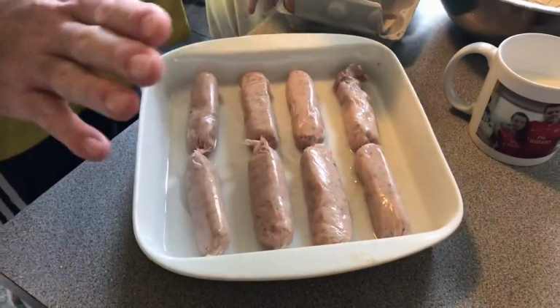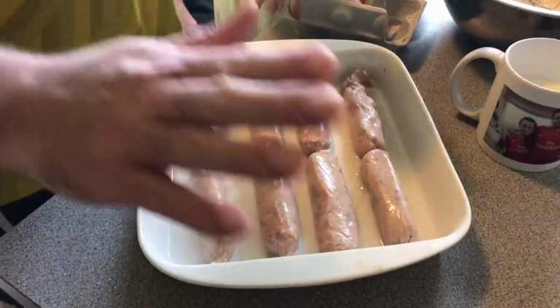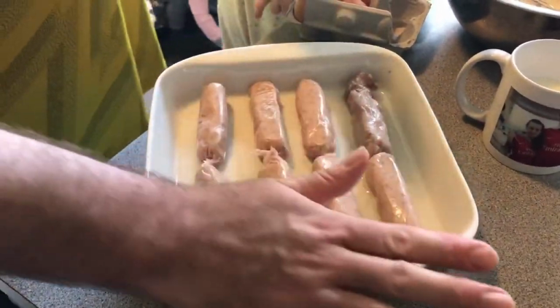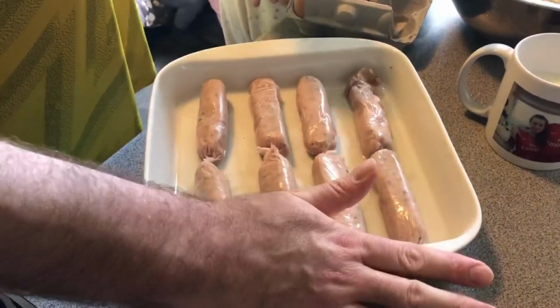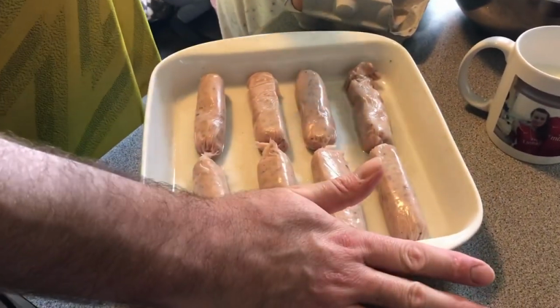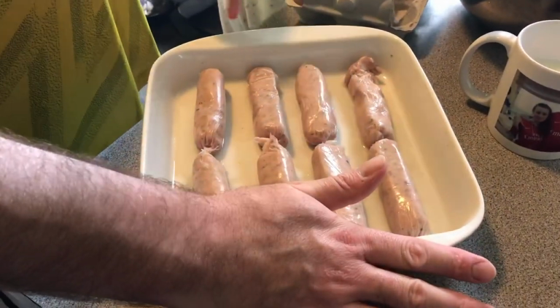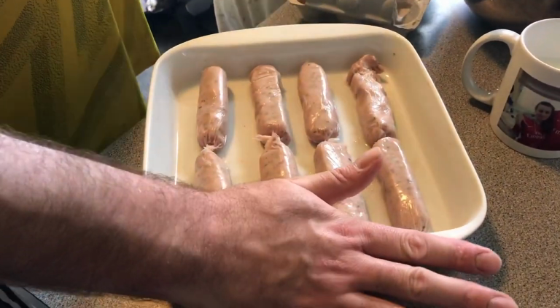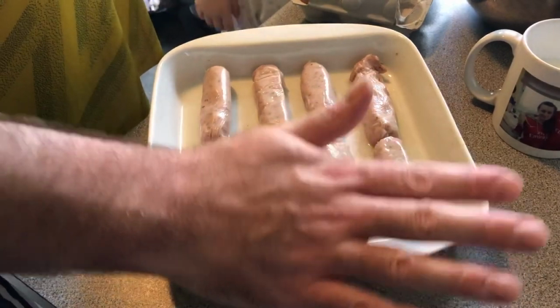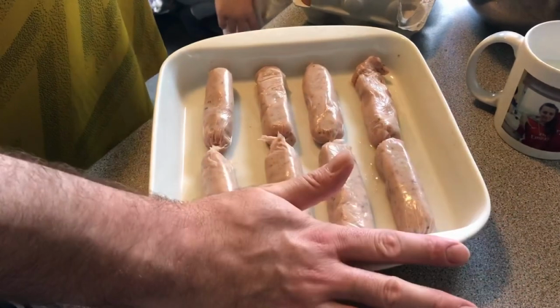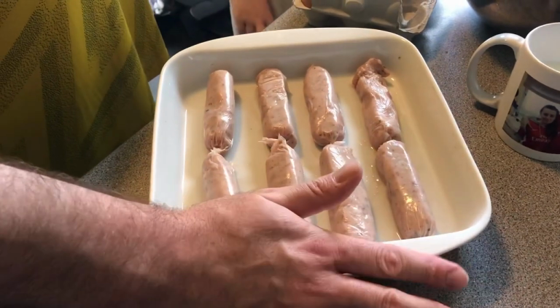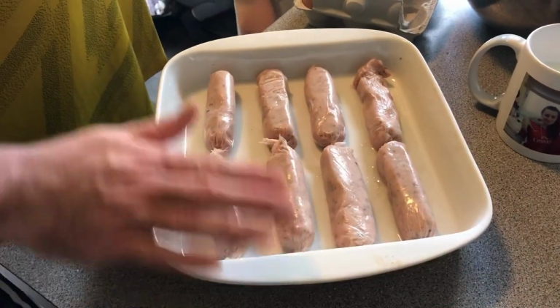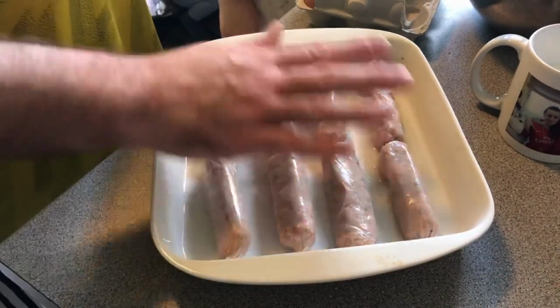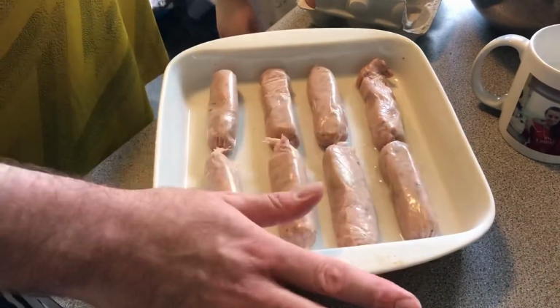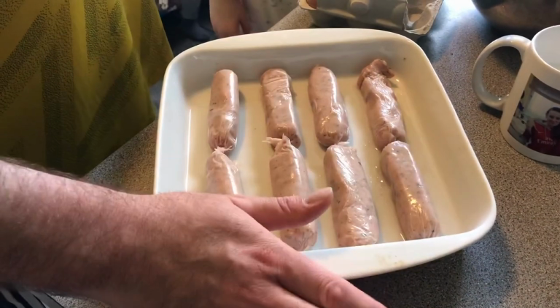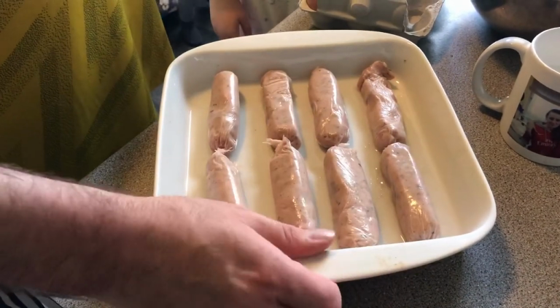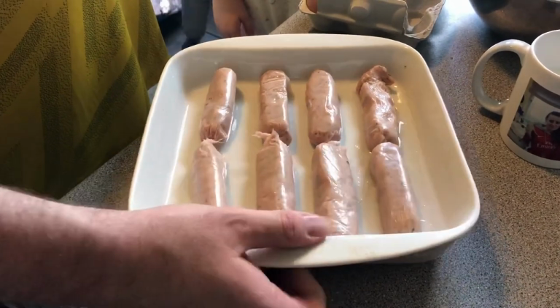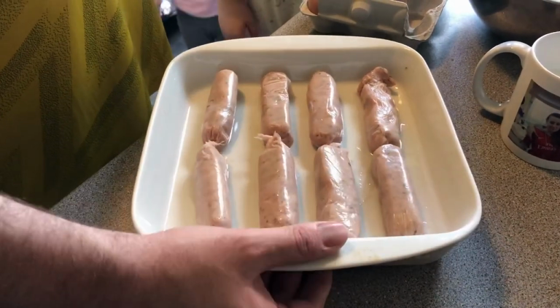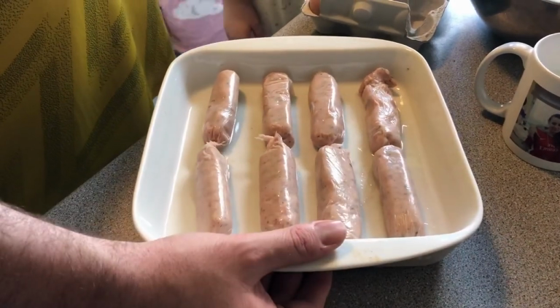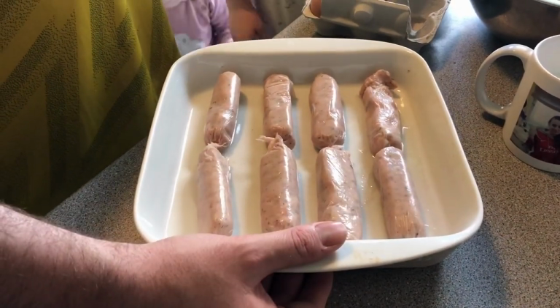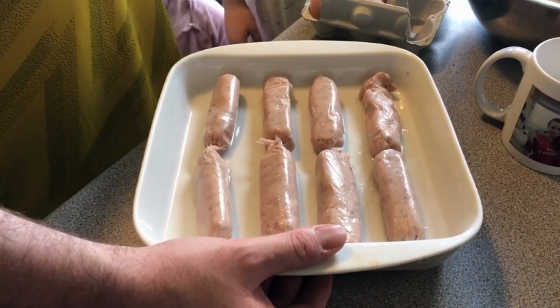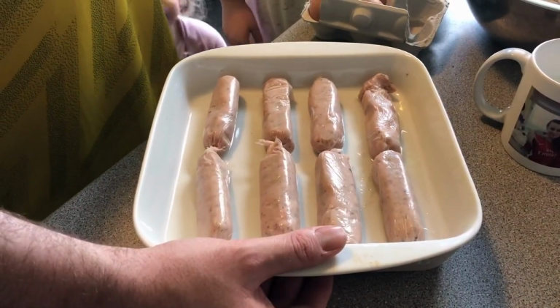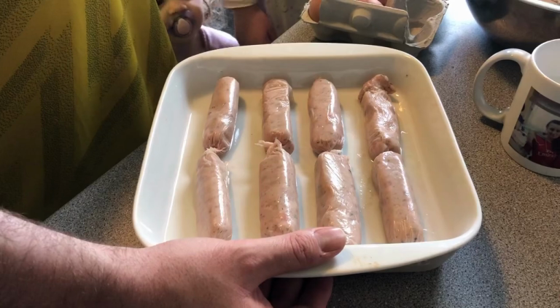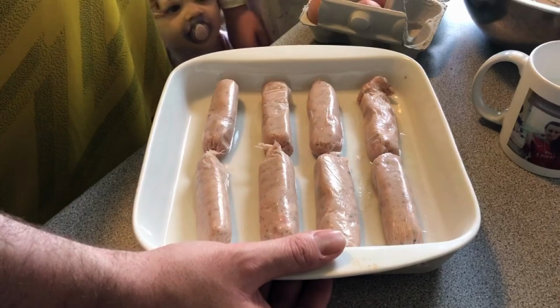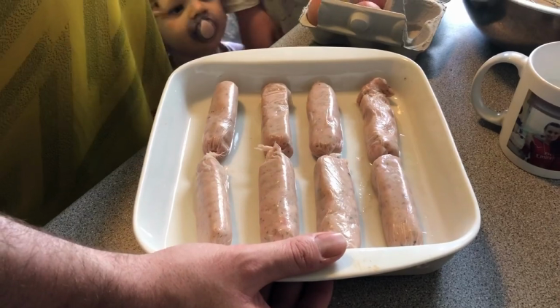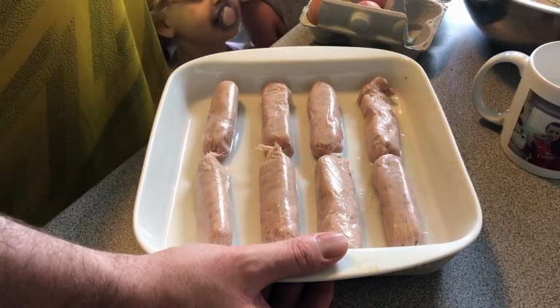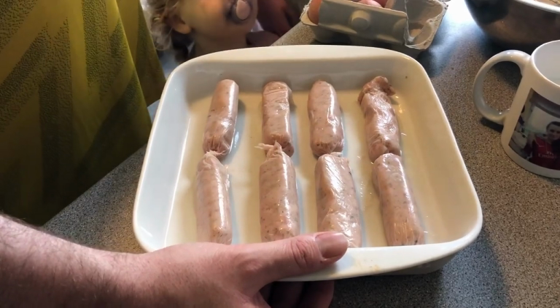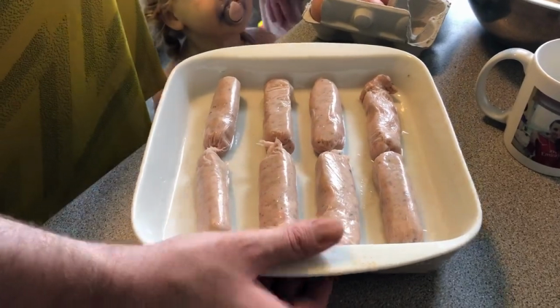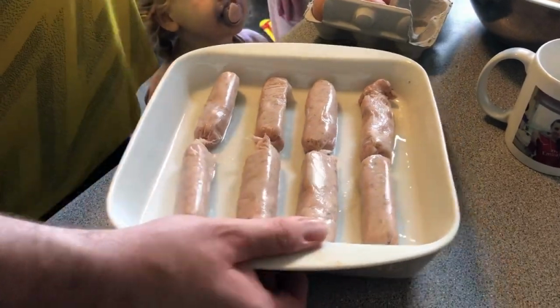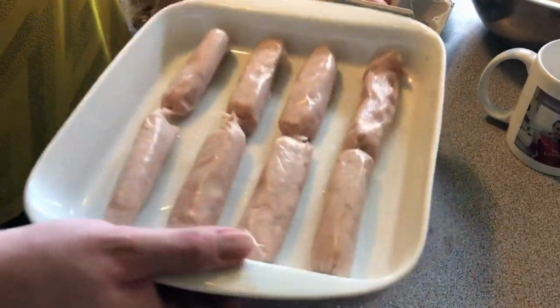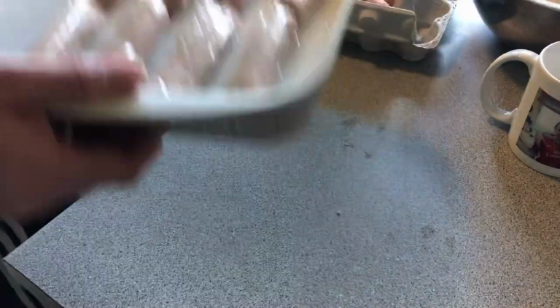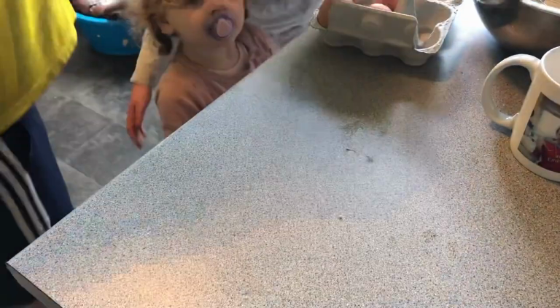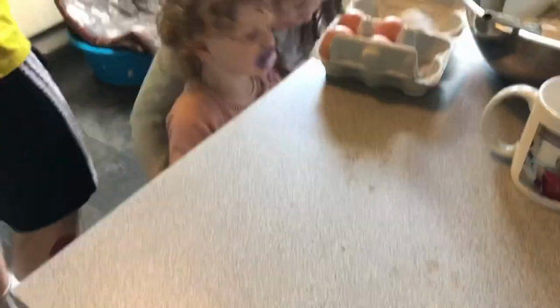I've oiled the dish. I'm going to put these in the oven at 200 degrees for about six minutes to start, just to get the sausages cooking. So I'm going to do that now.